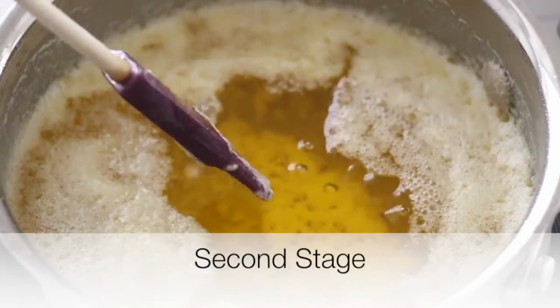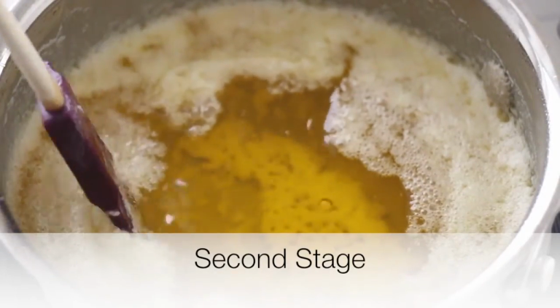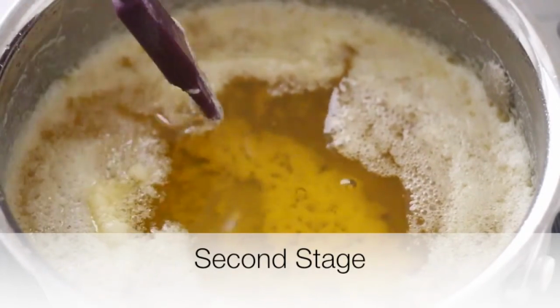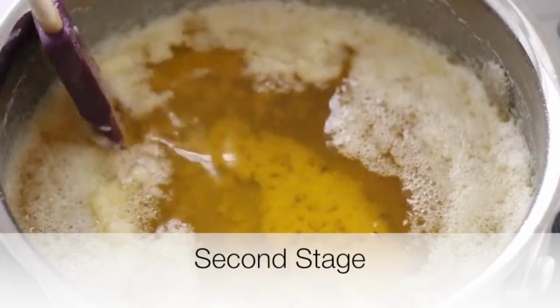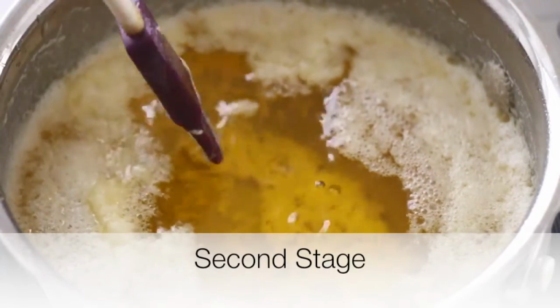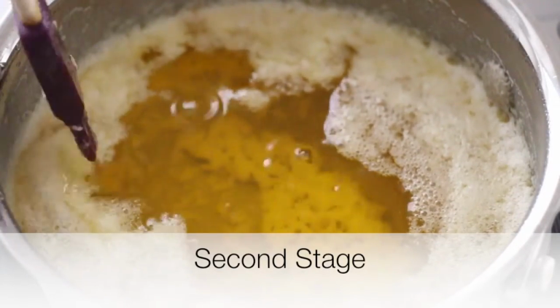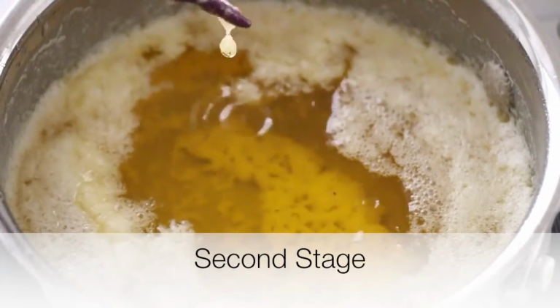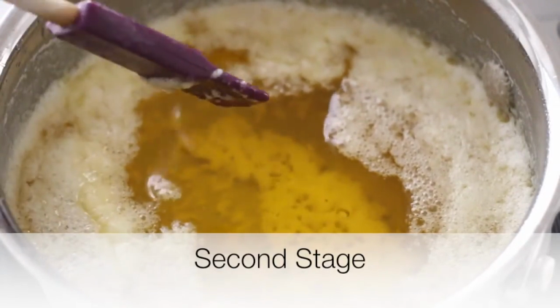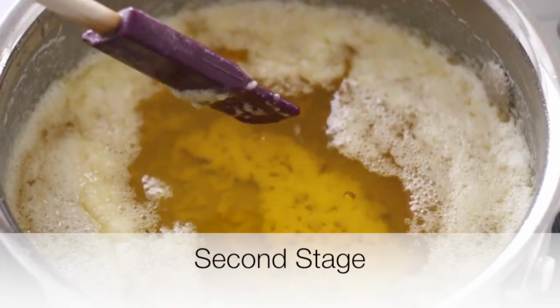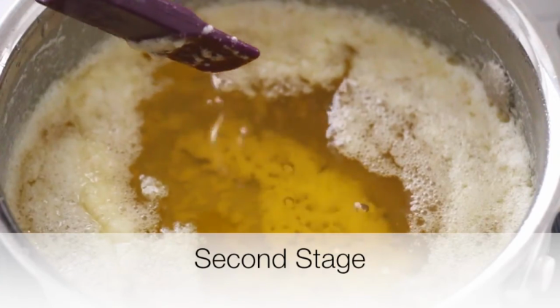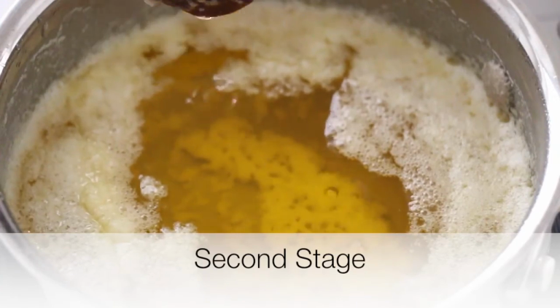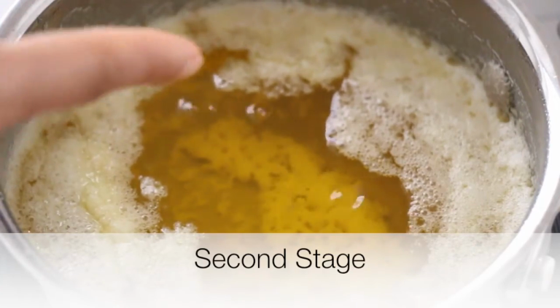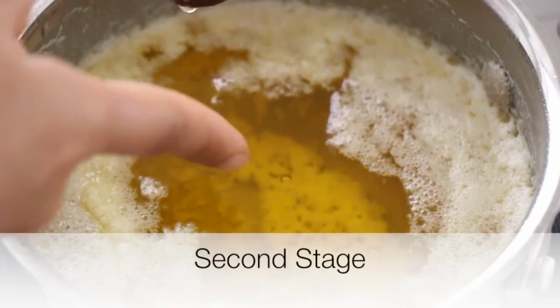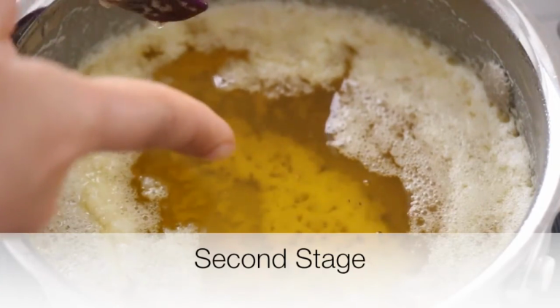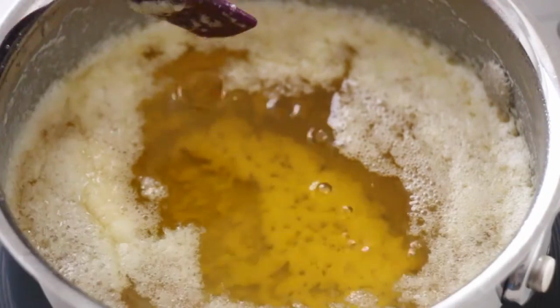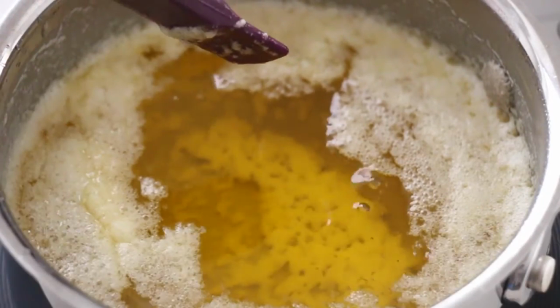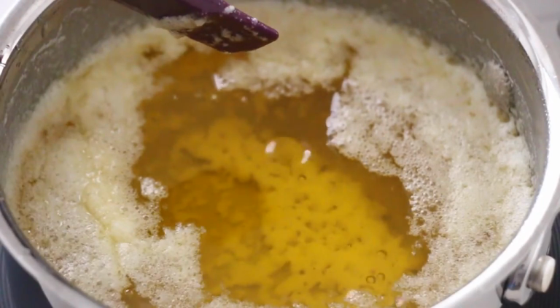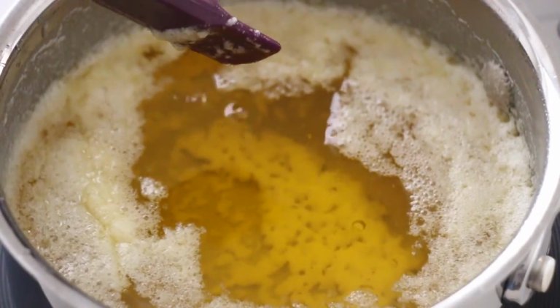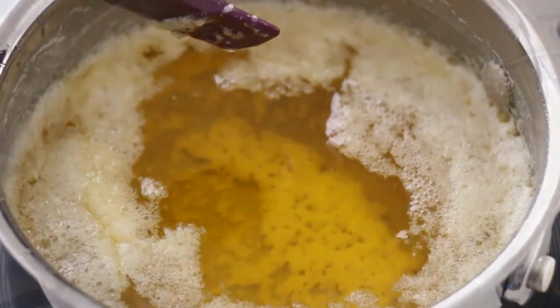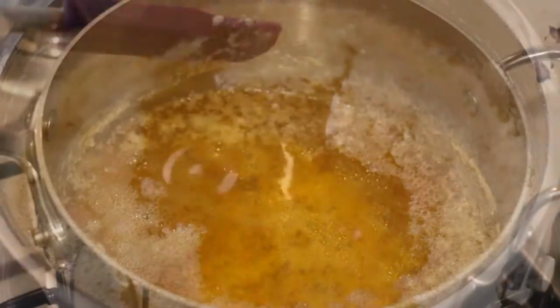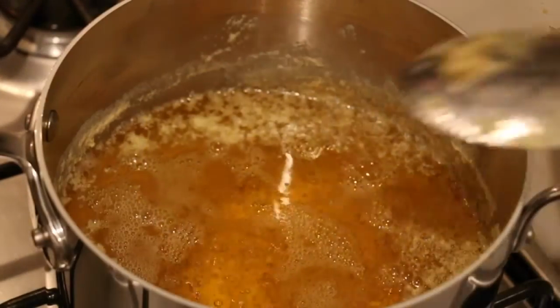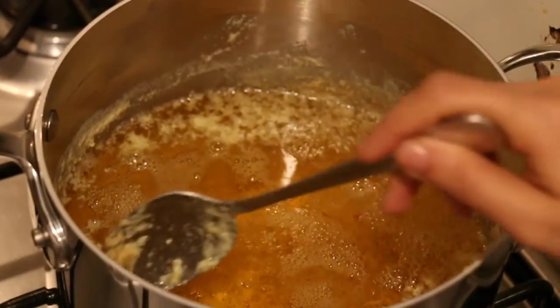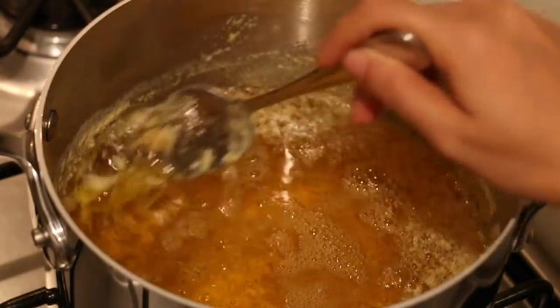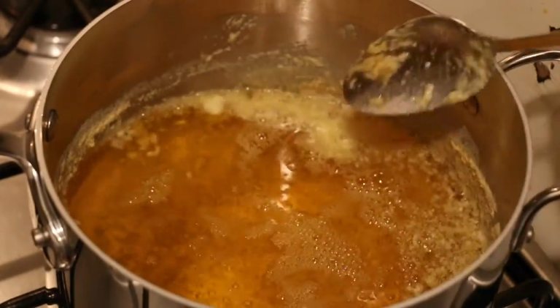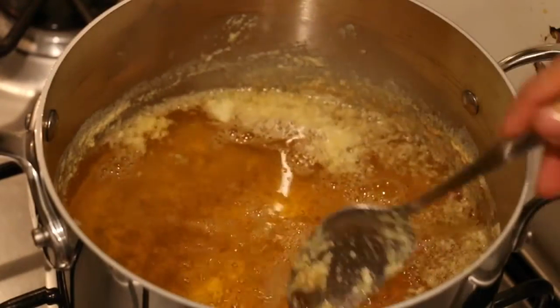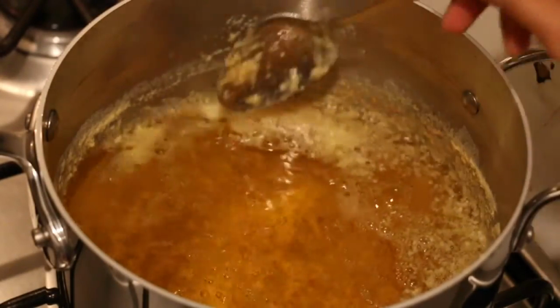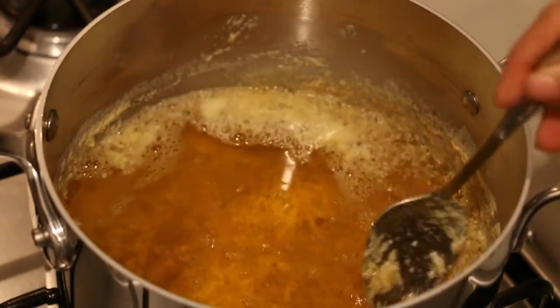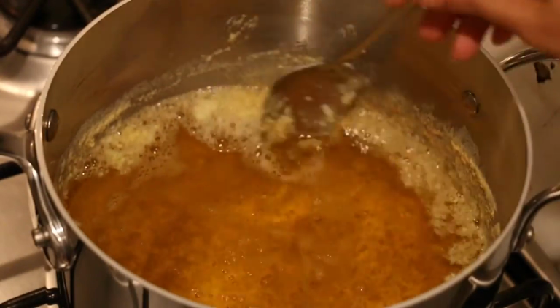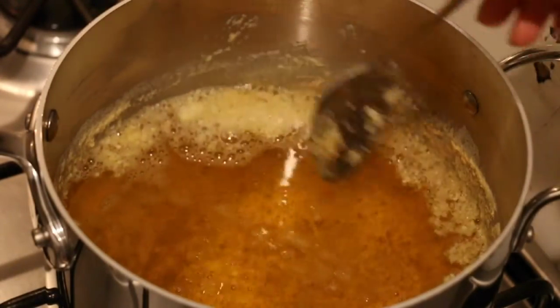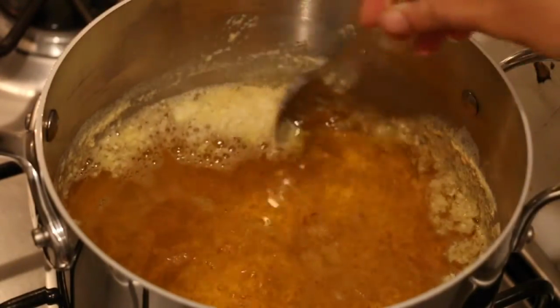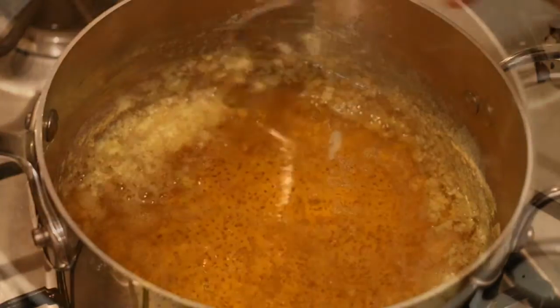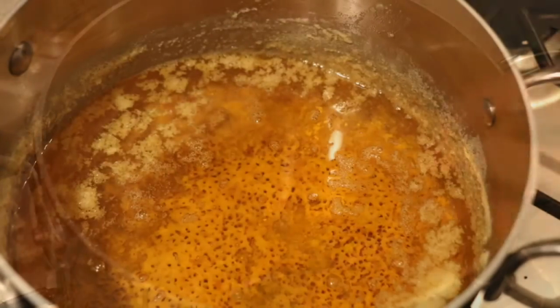Pay close attention during the second stage. The milk solids have sunk to the bottom and will begin to caramelize very soon. In a few minutes, you will begin to see clear bubbles and golden milk sediments floating on the sides of the pan.